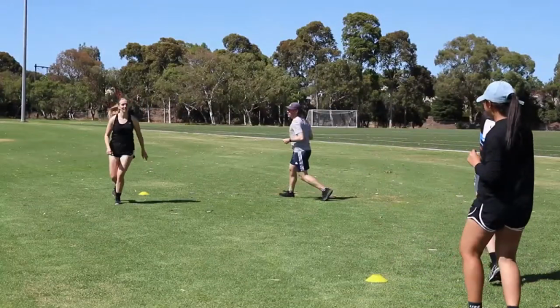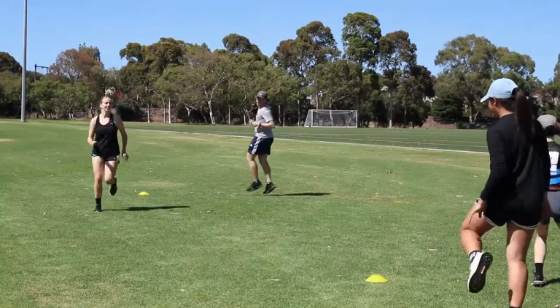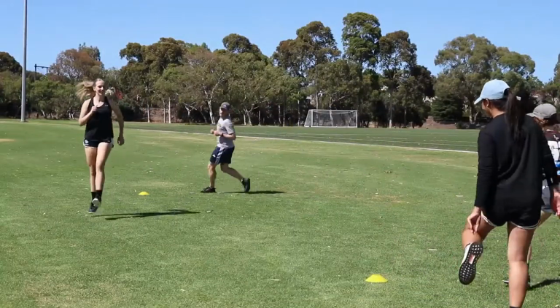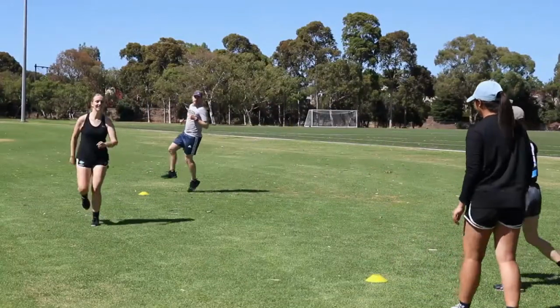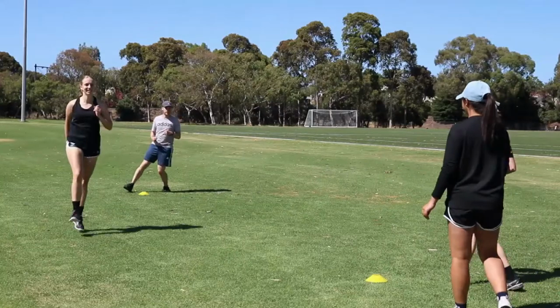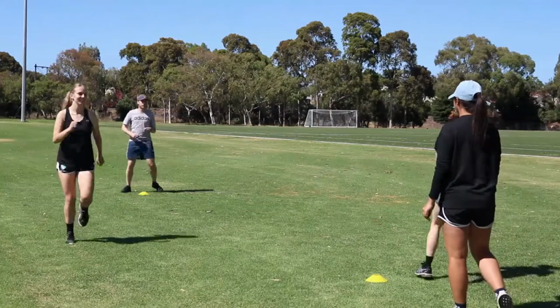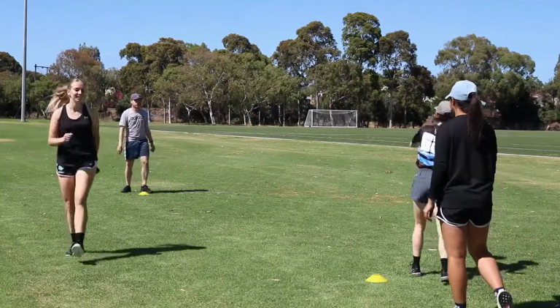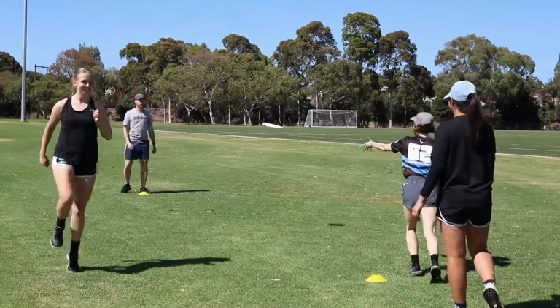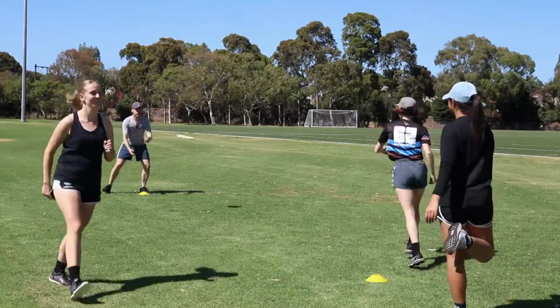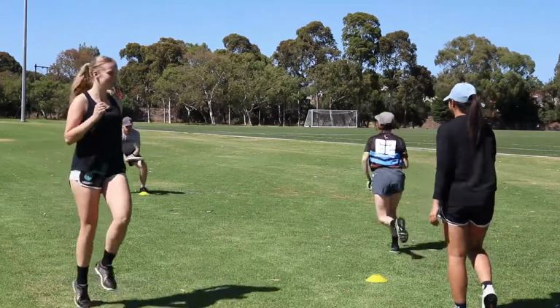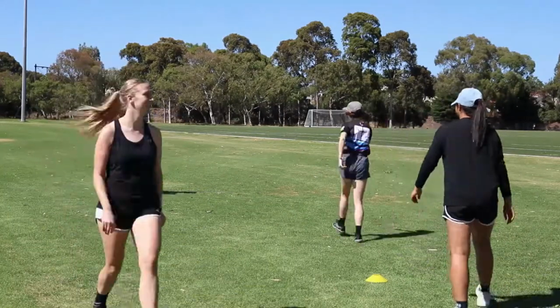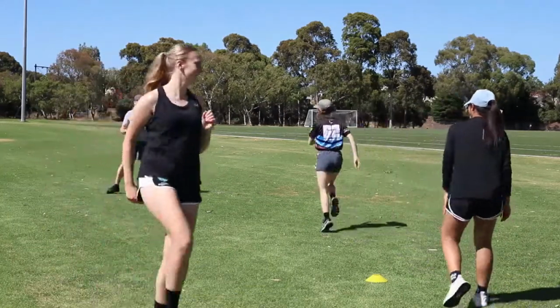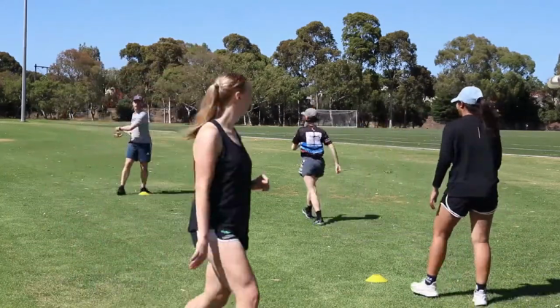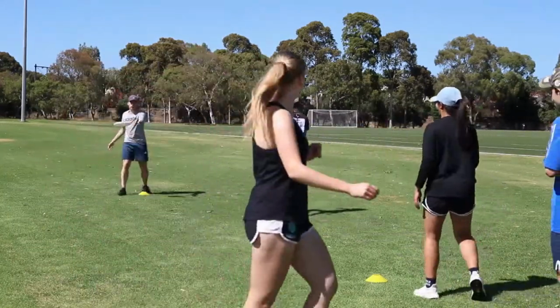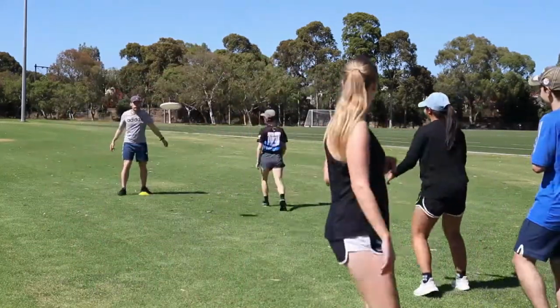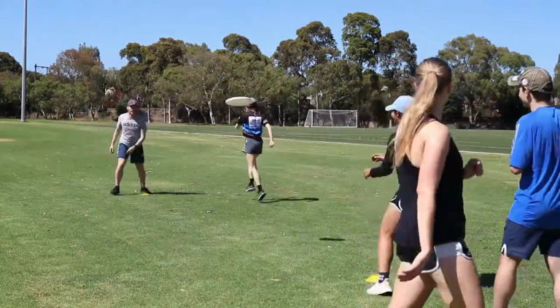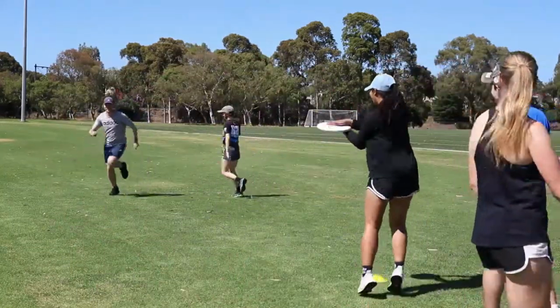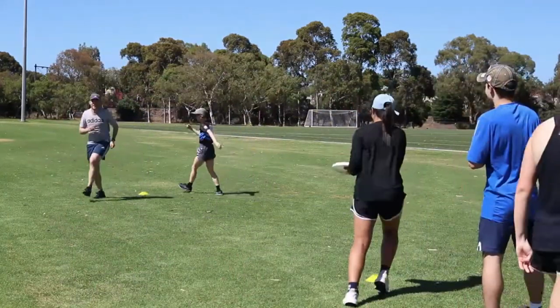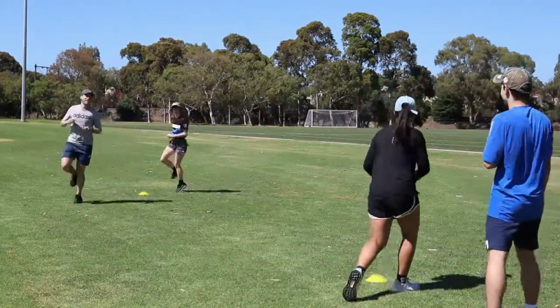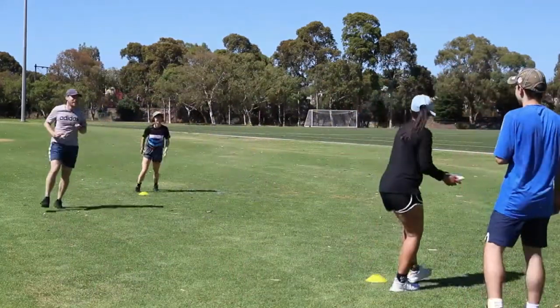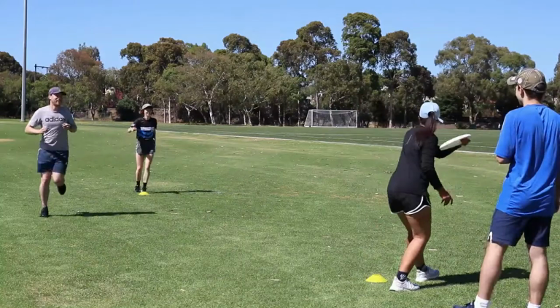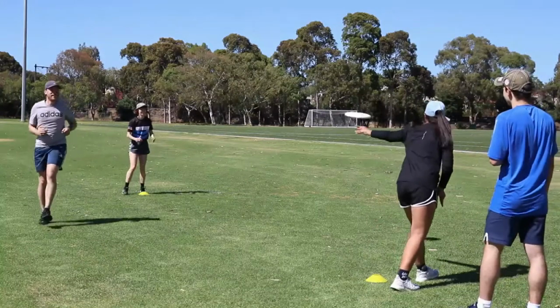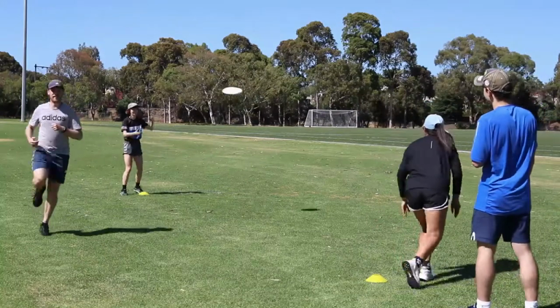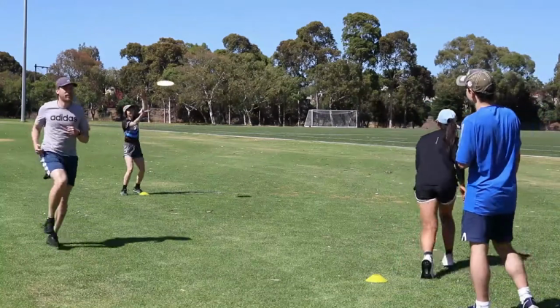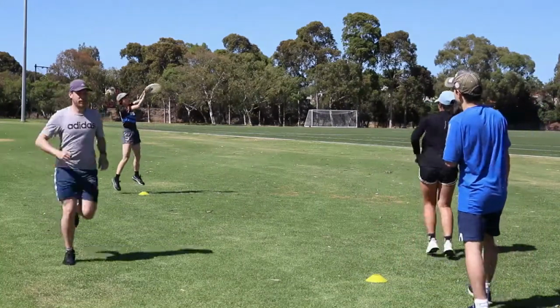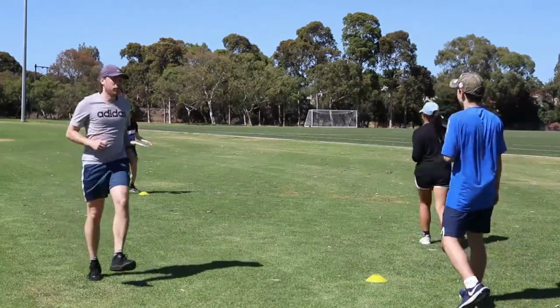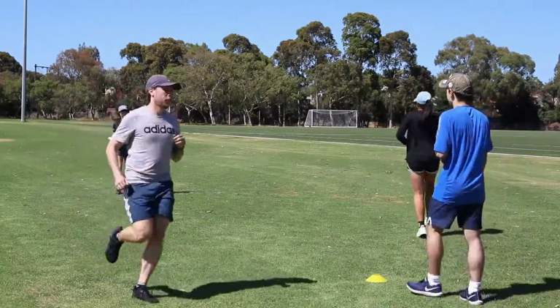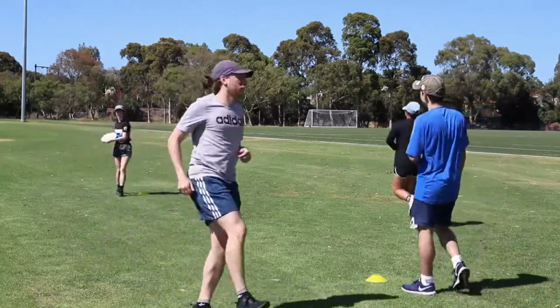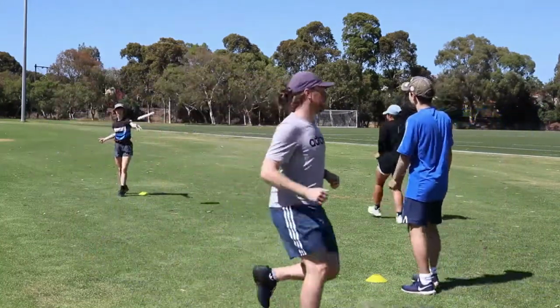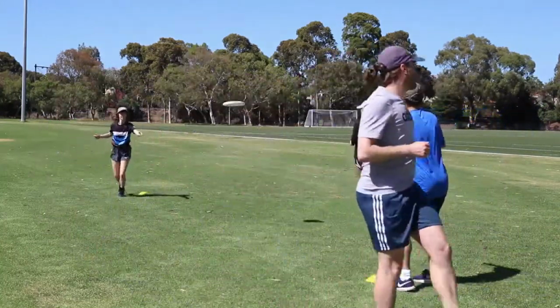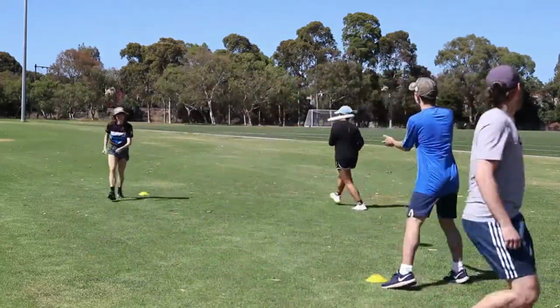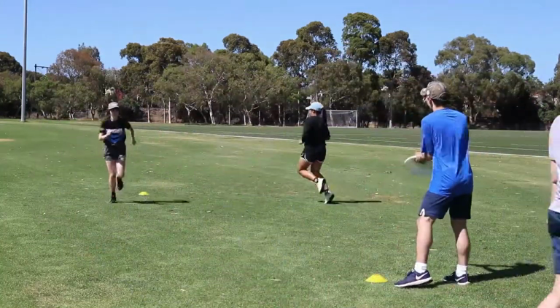As a variation, players can hop, skip, or jump between lines. Other variations include changing the distance between the lines, changing the type of pass, or throwing with a non-preferred hand.